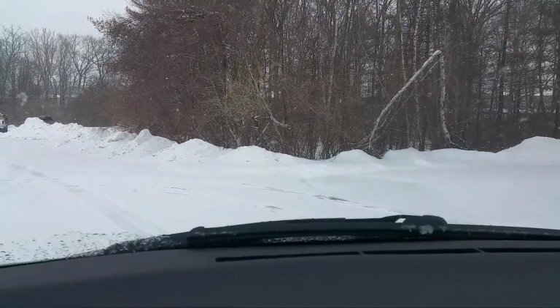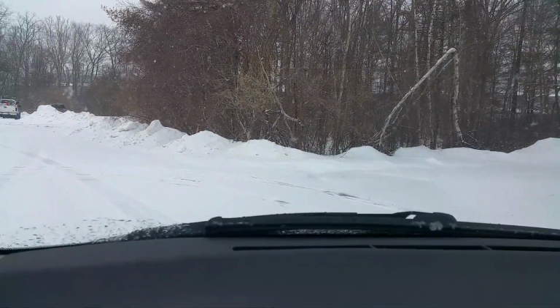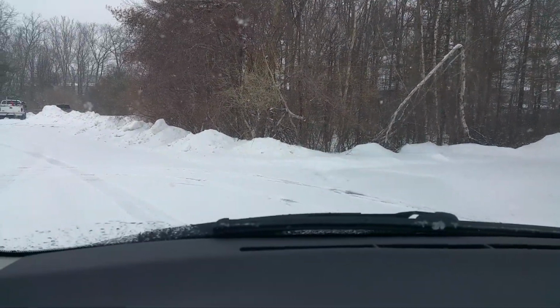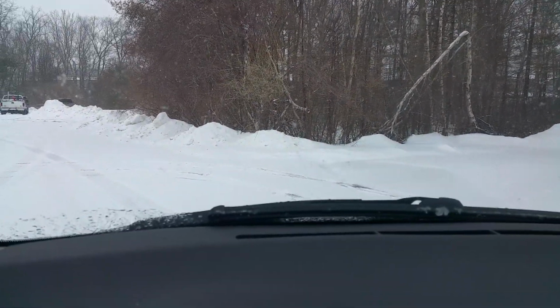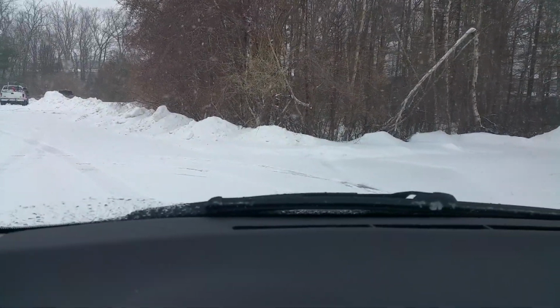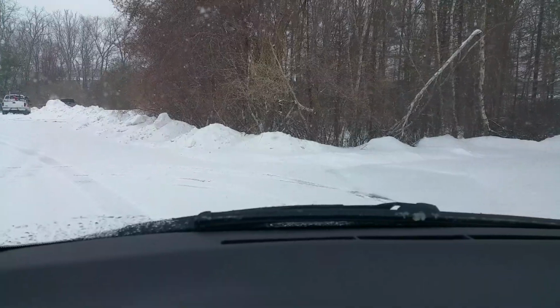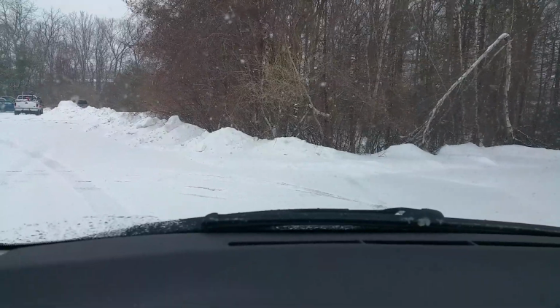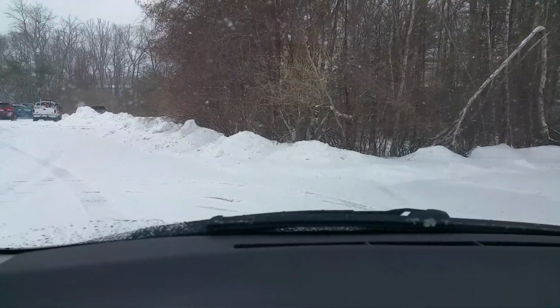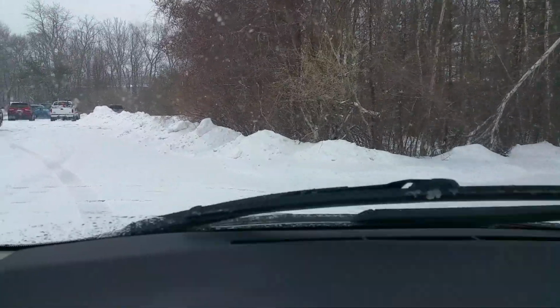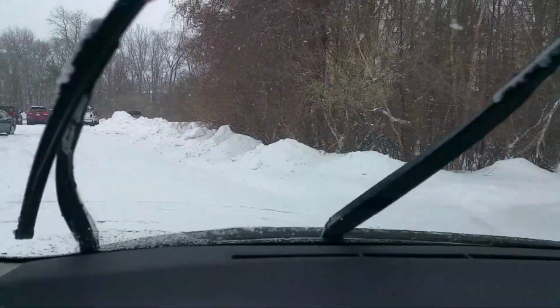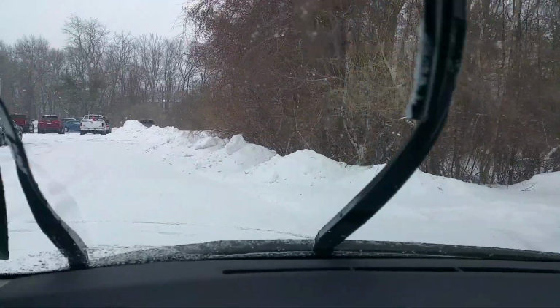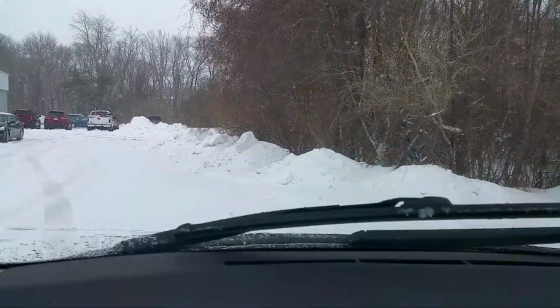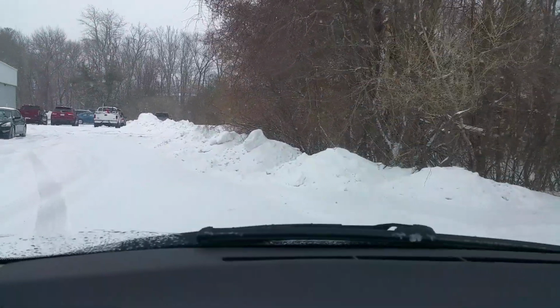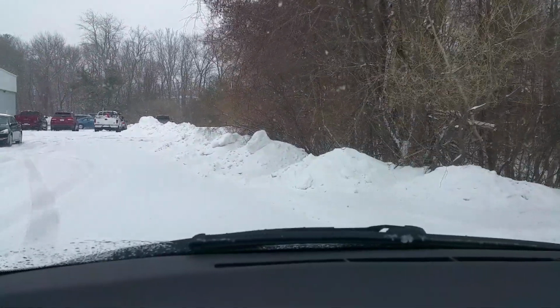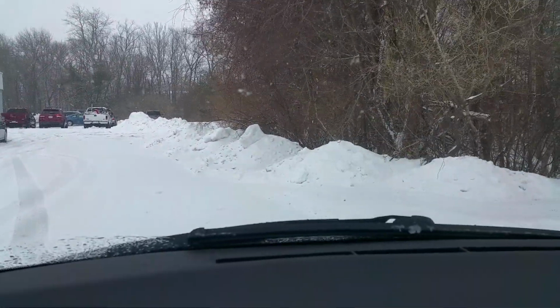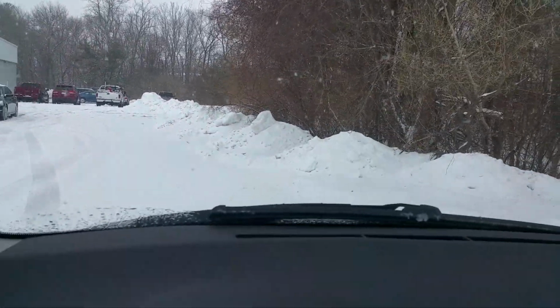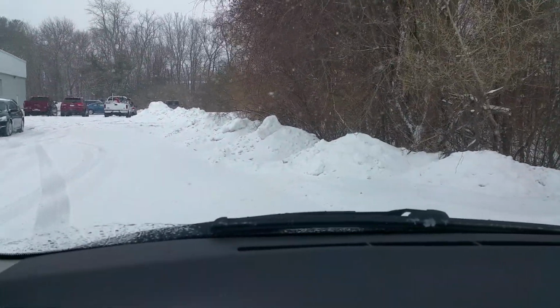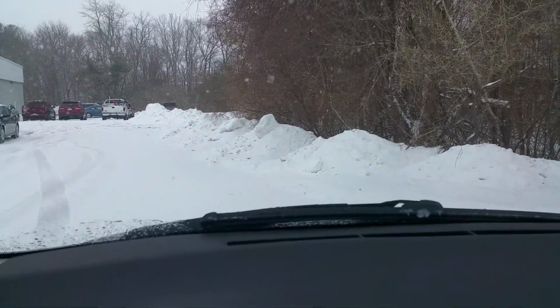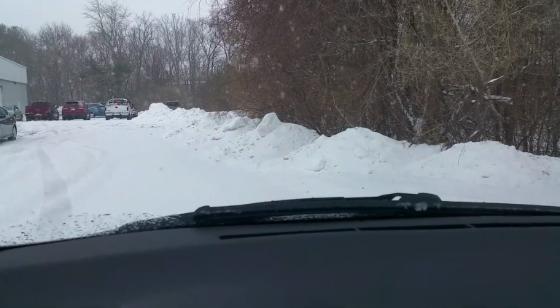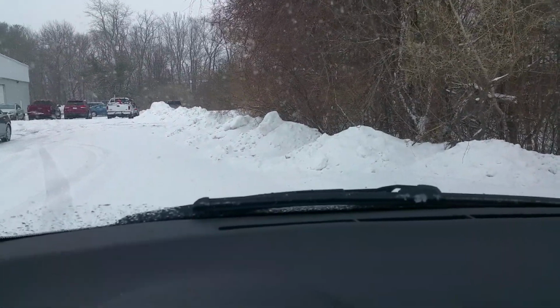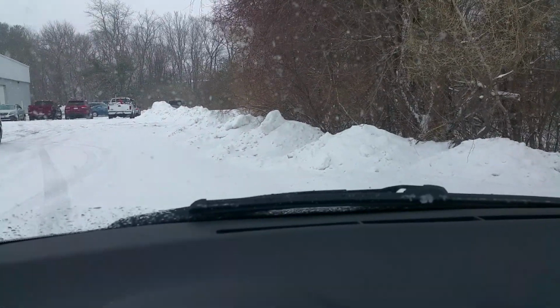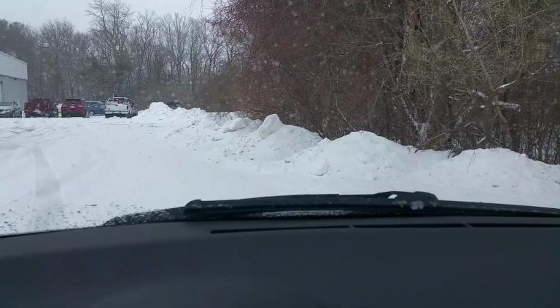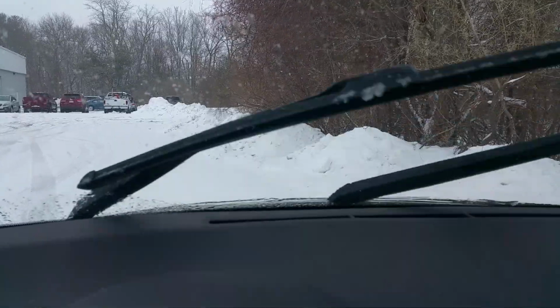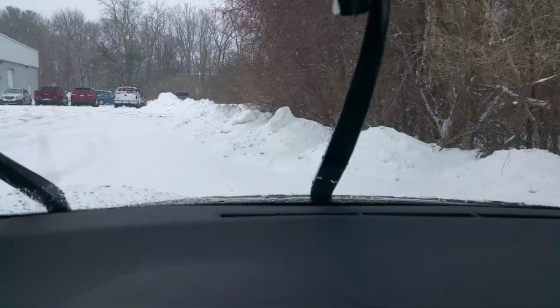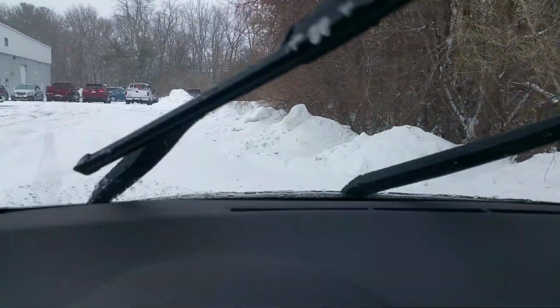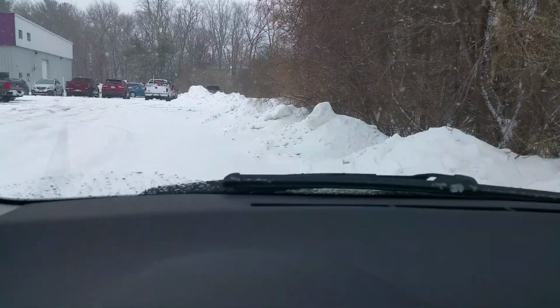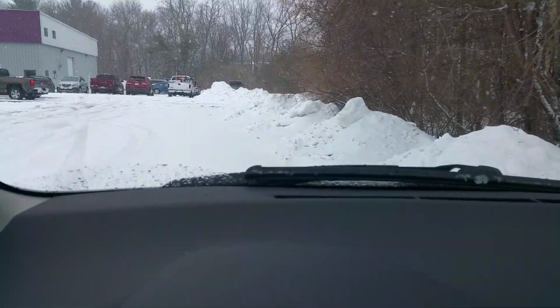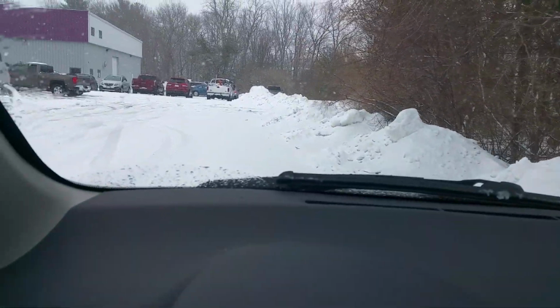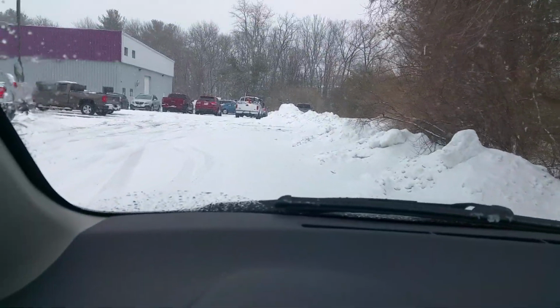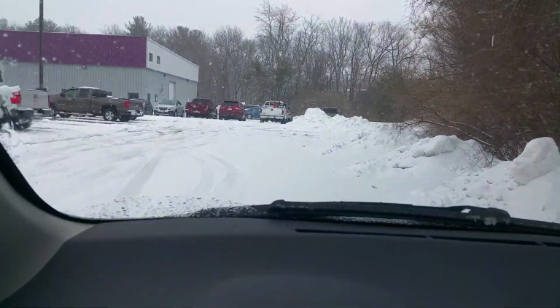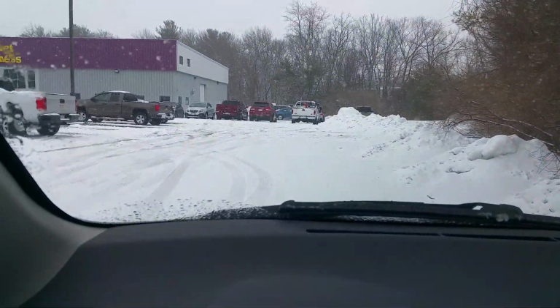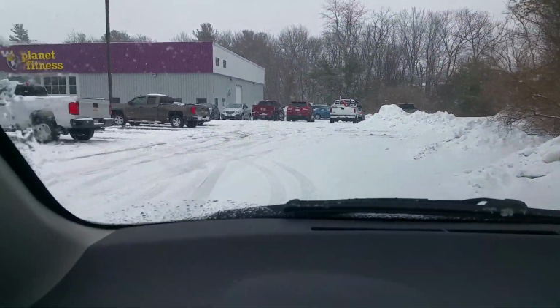Here we are slipping. As soon as you even touch the brakes there's no grip at all. There's the traction control kicking in. Starting off here you can see the tires are slipping.